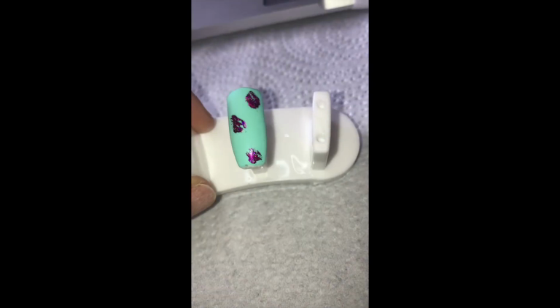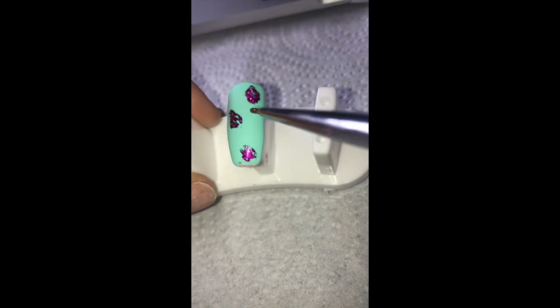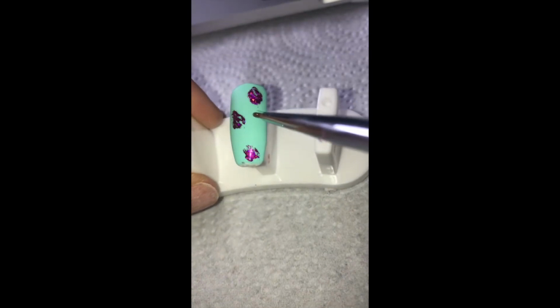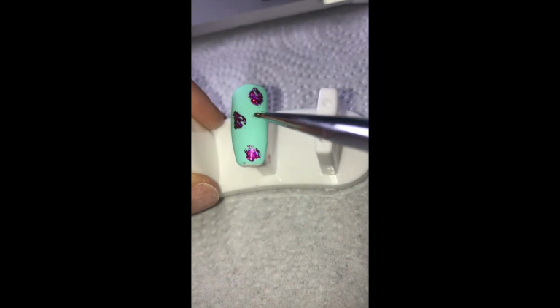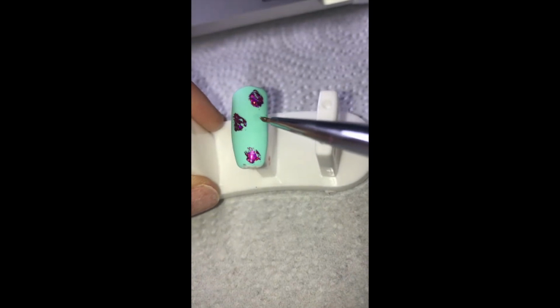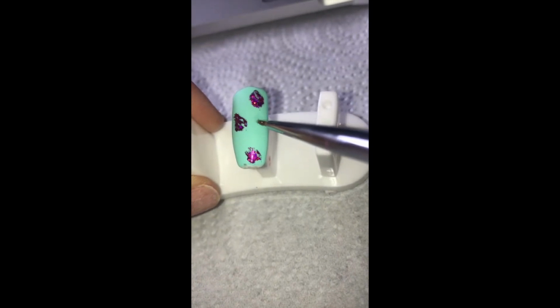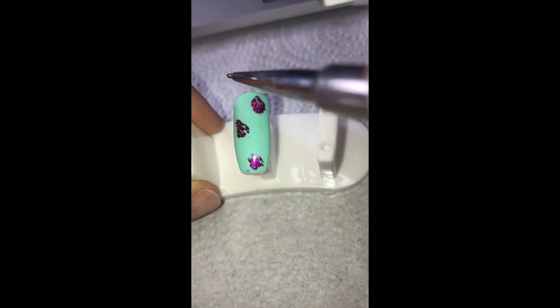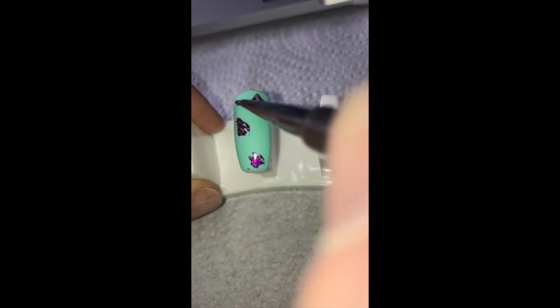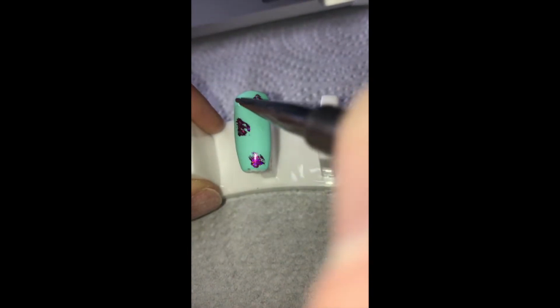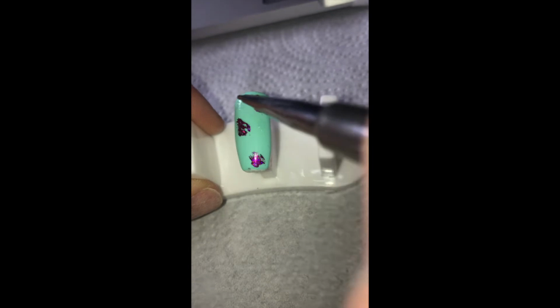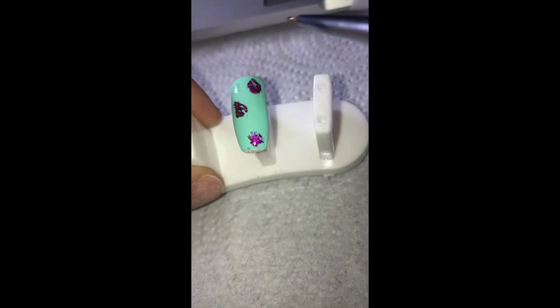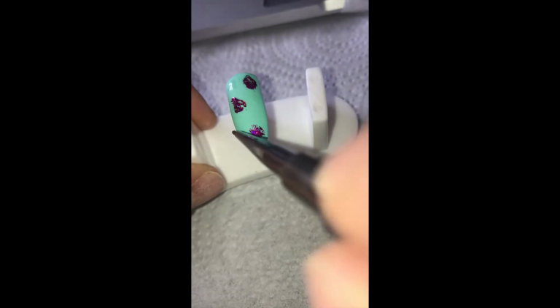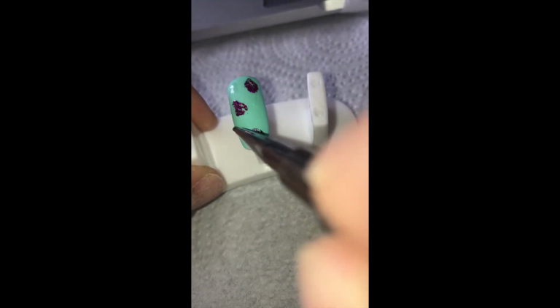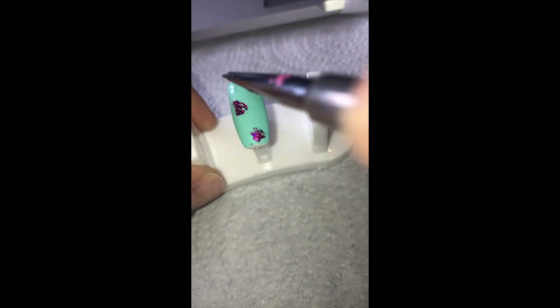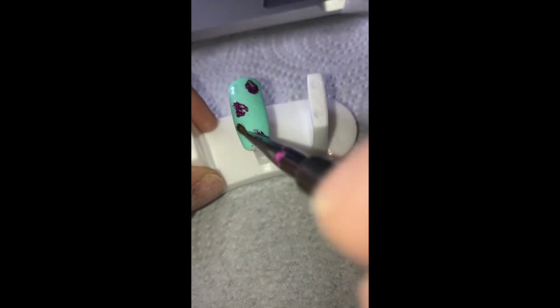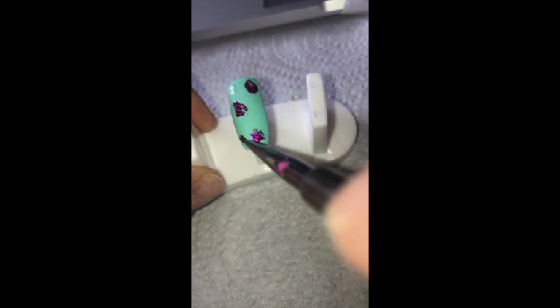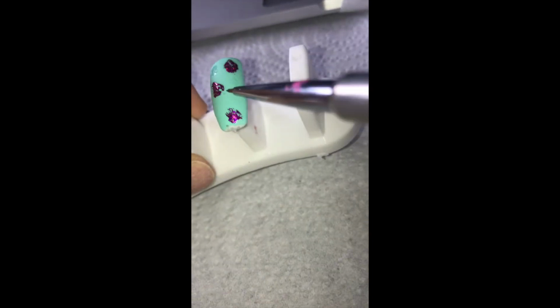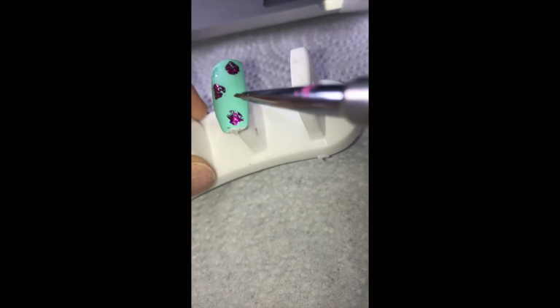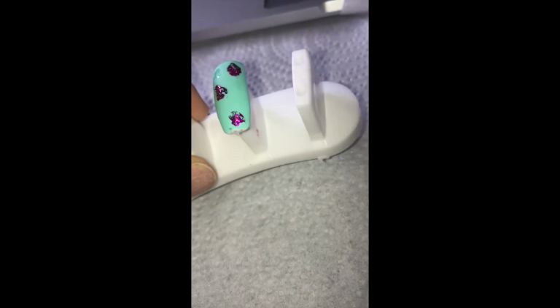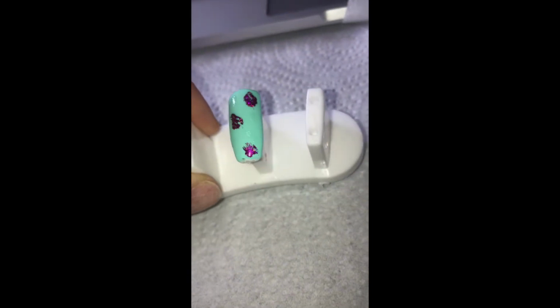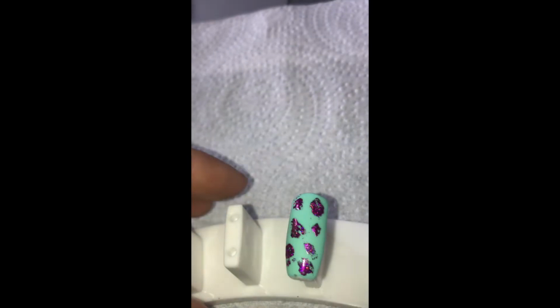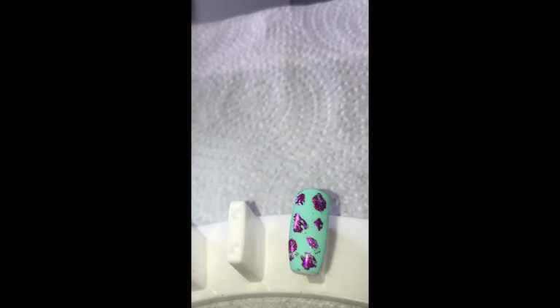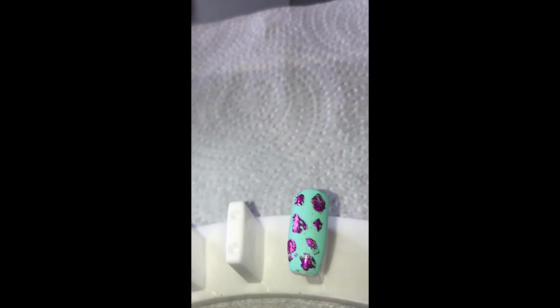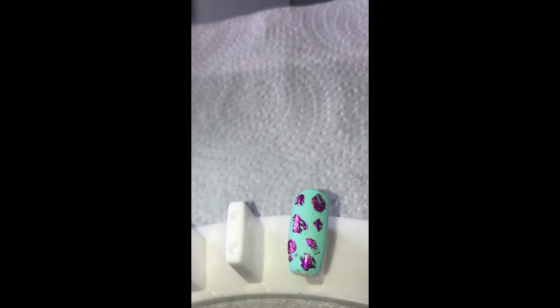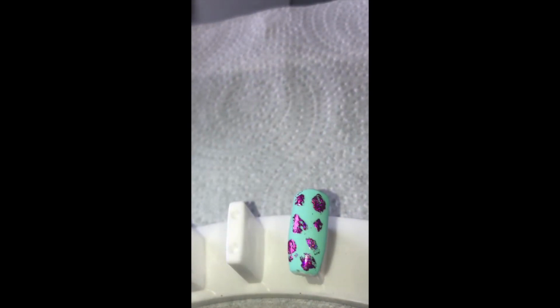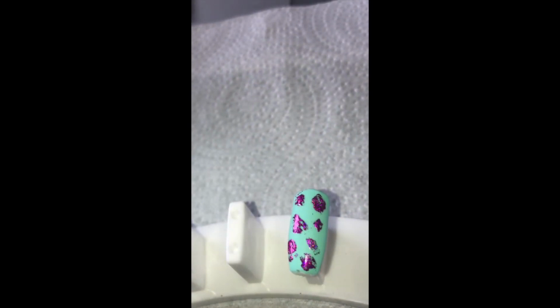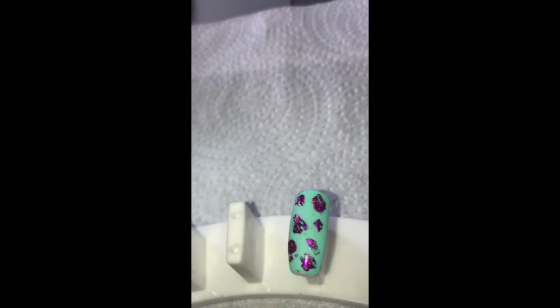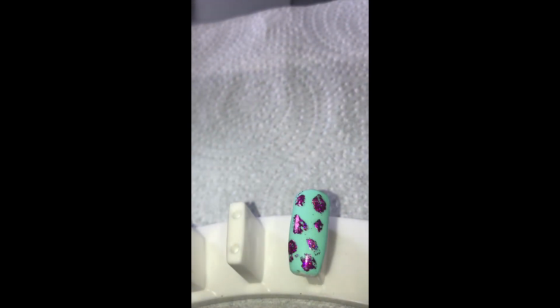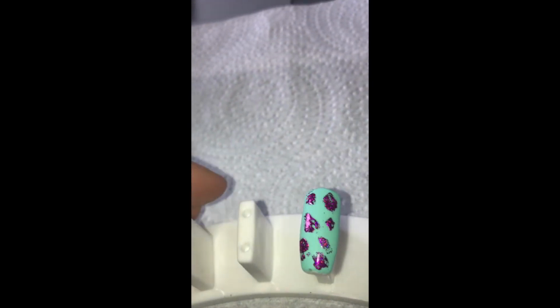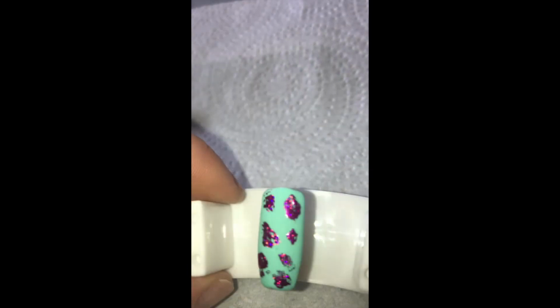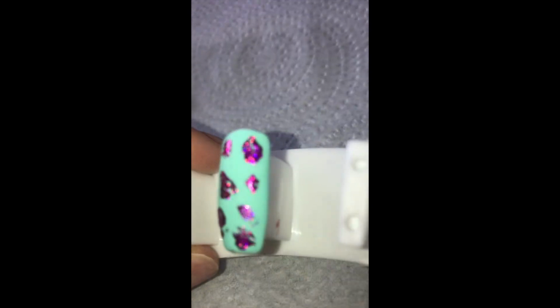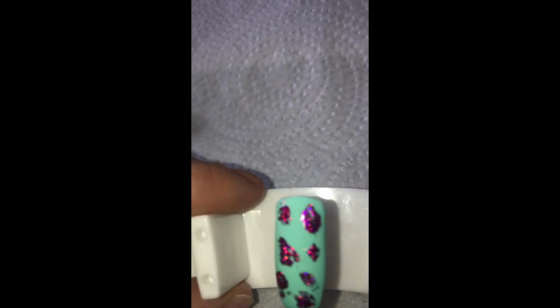I'm going to add some more in. I should really have done it all at the one time but I didn't. Again 10 seconds, press it on, and then you've got your foil effect.